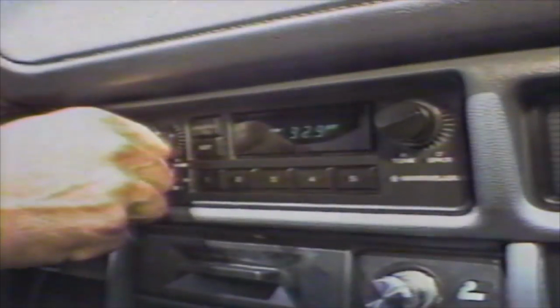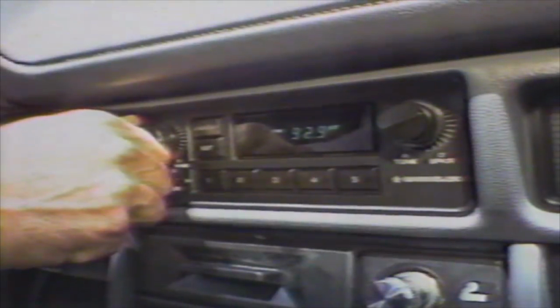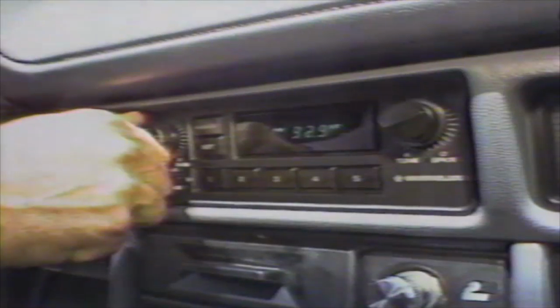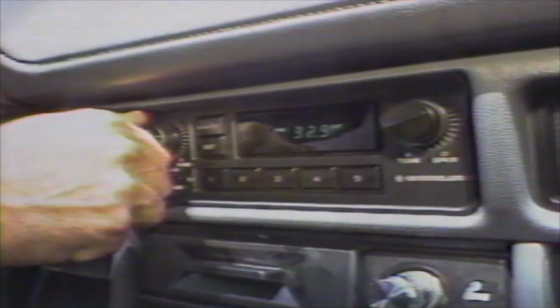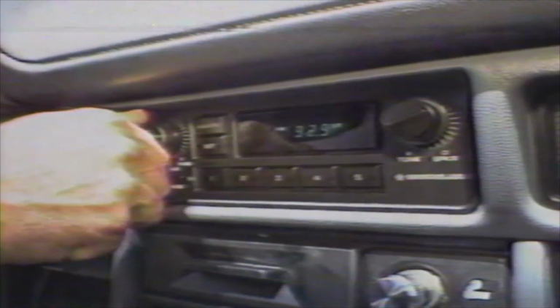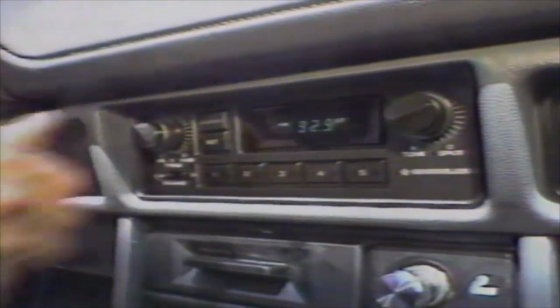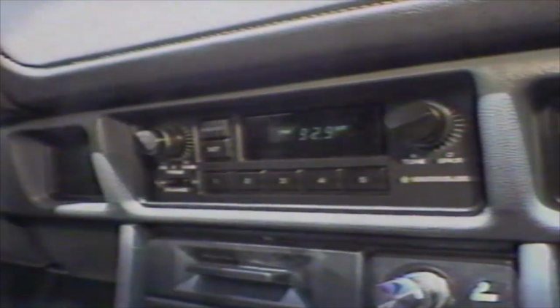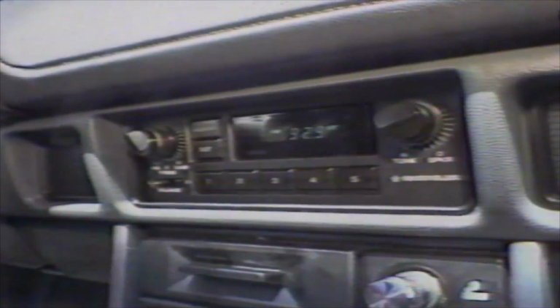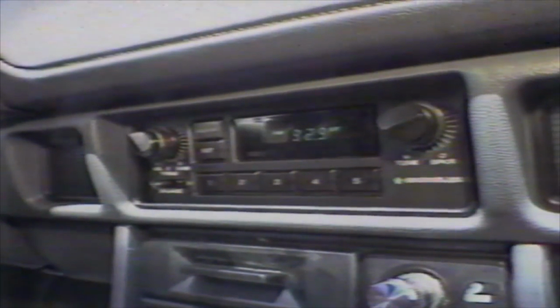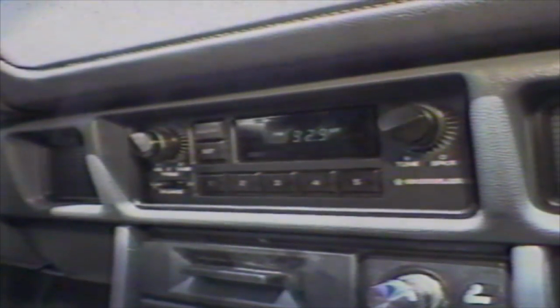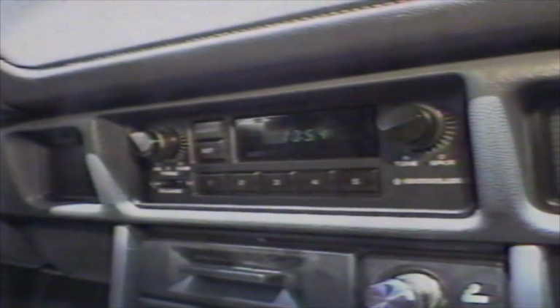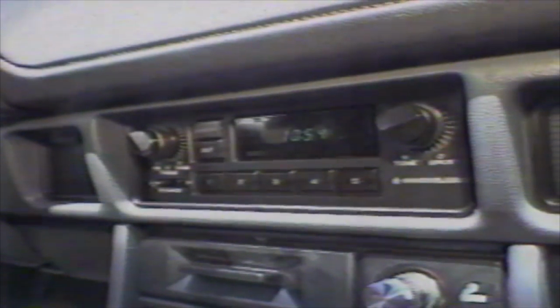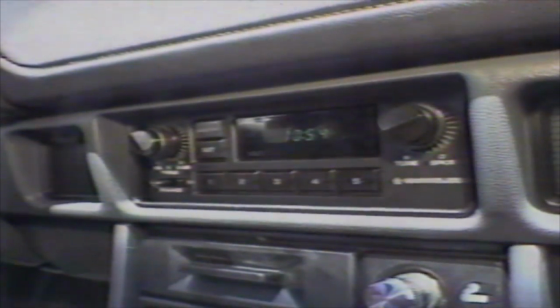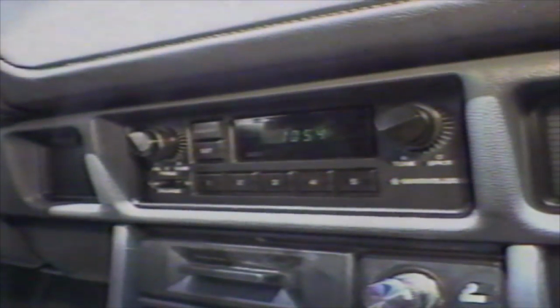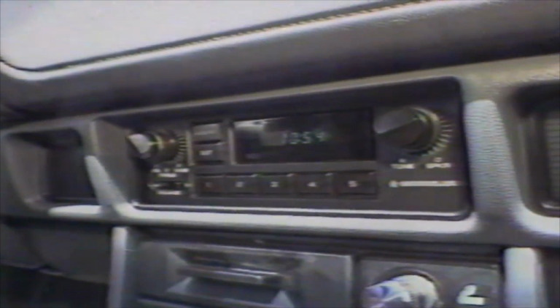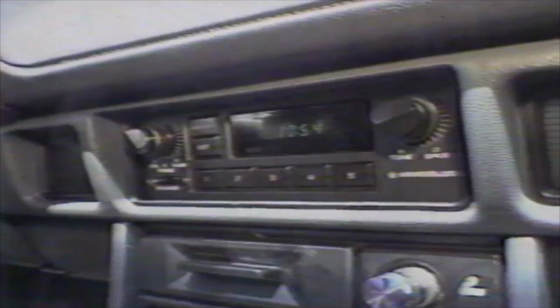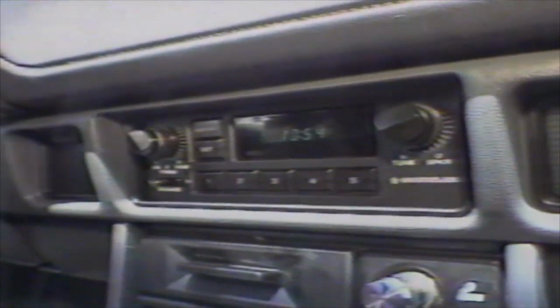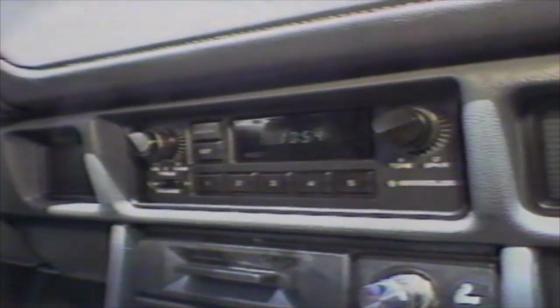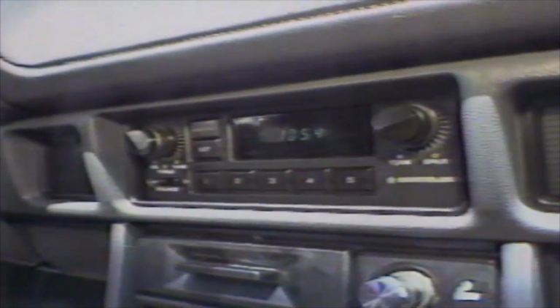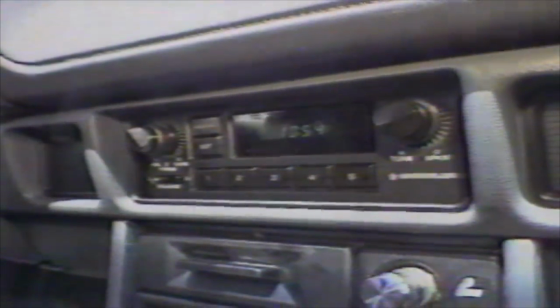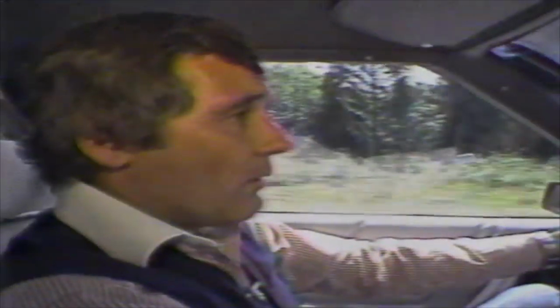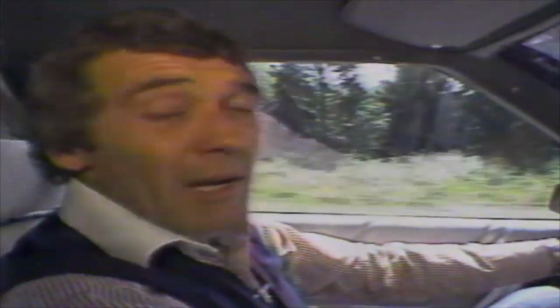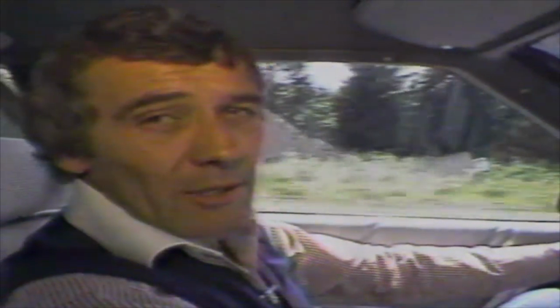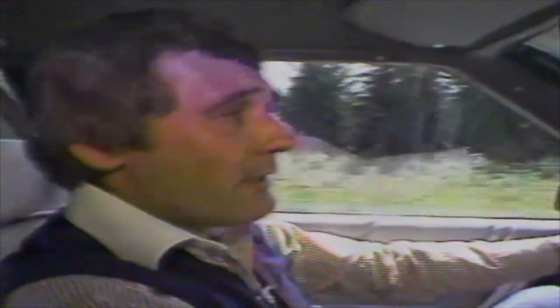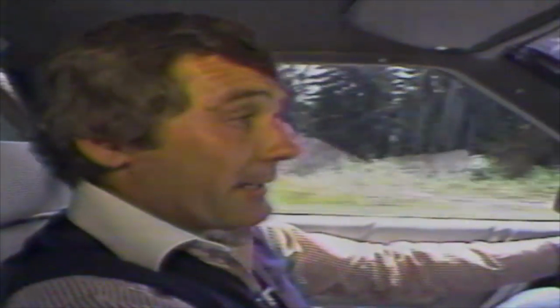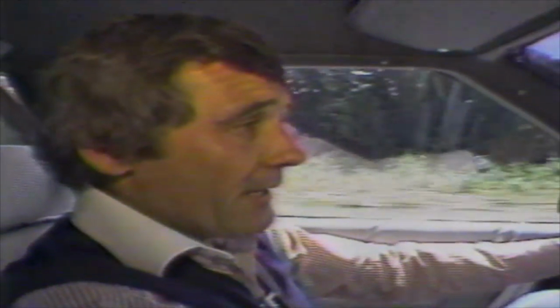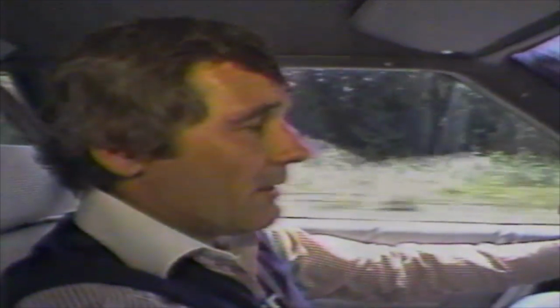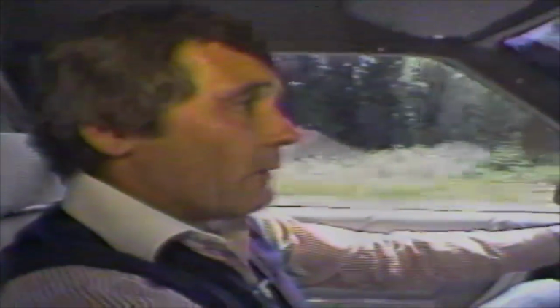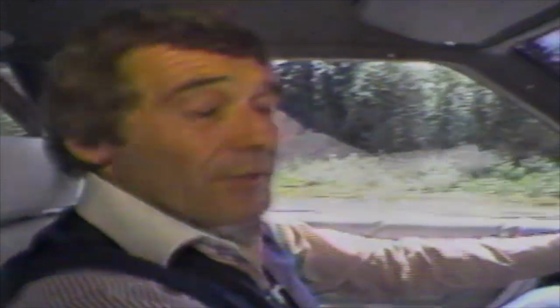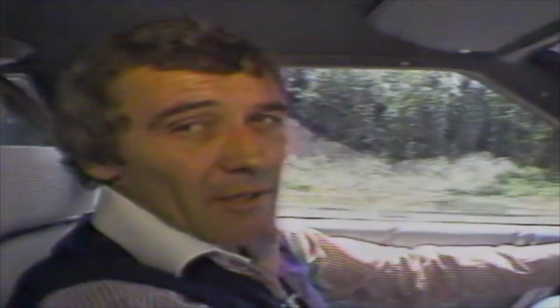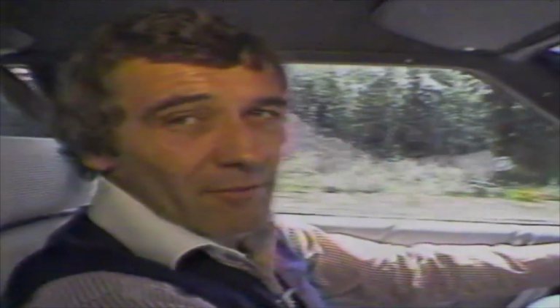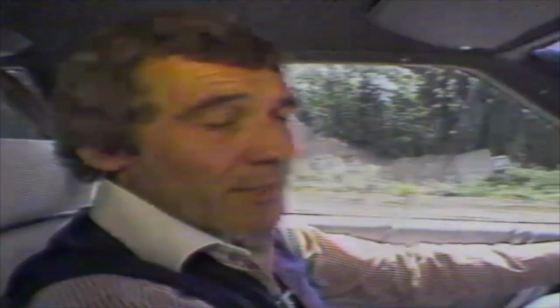This car in particular has got a Chrysler stereo package, which I'm very impressed with — excellent sound. With the ideal car at a 10, I would give this car a 7.2.